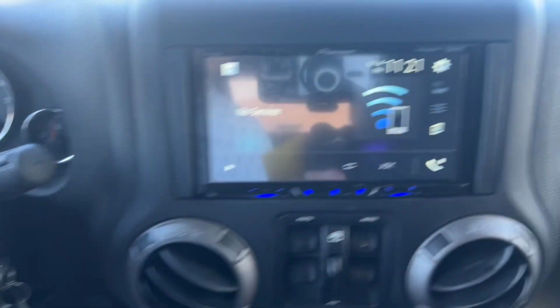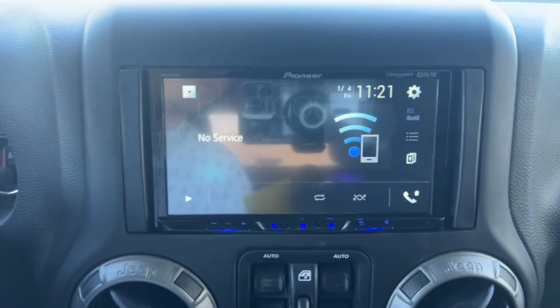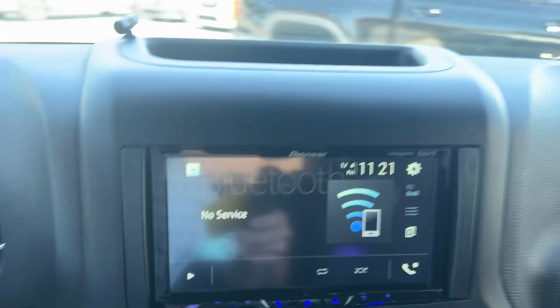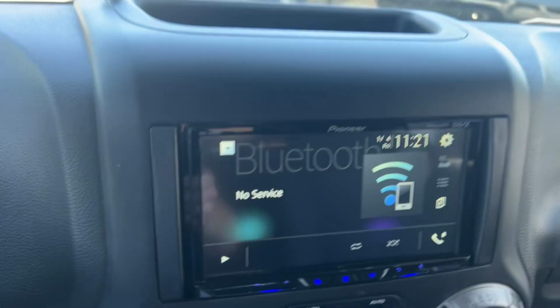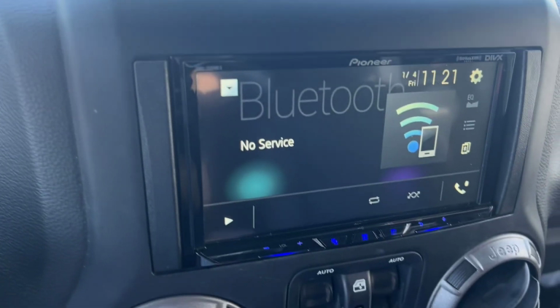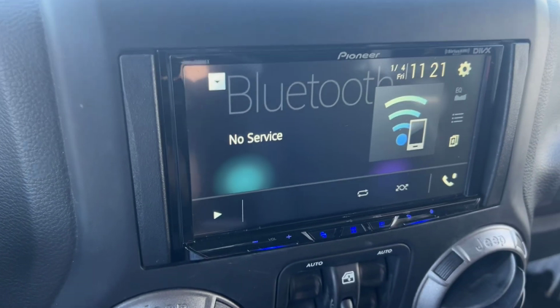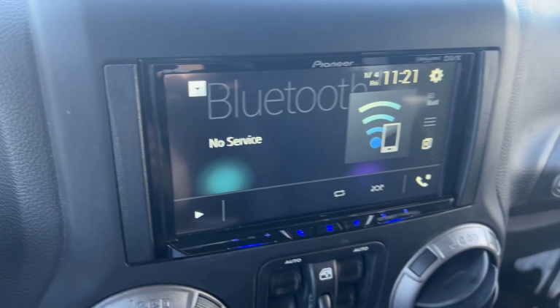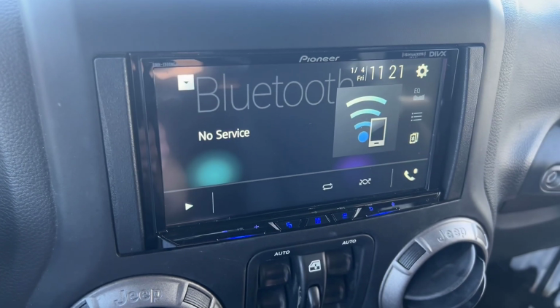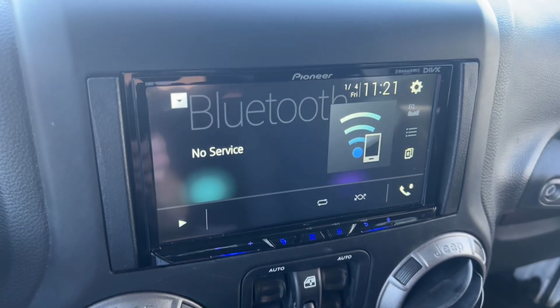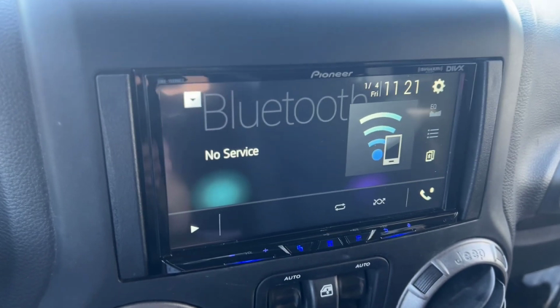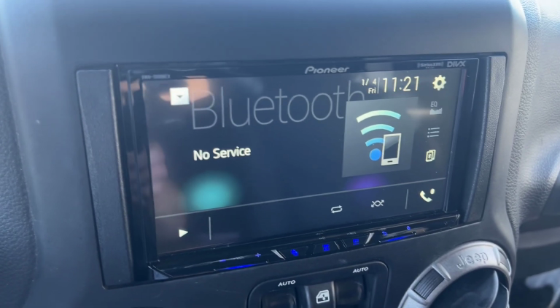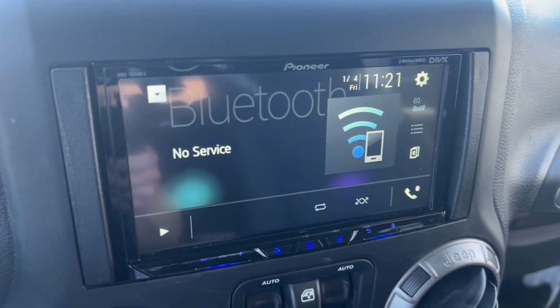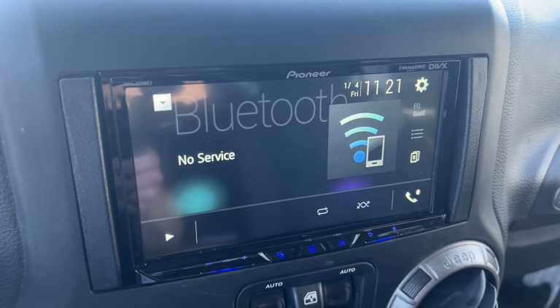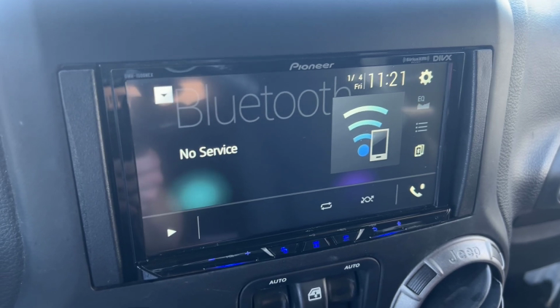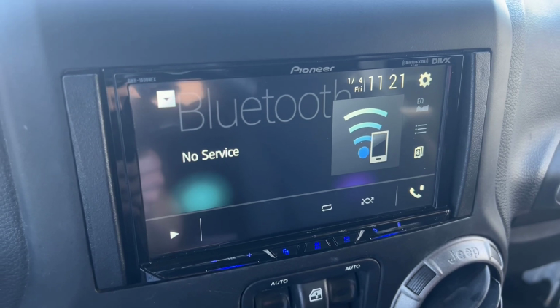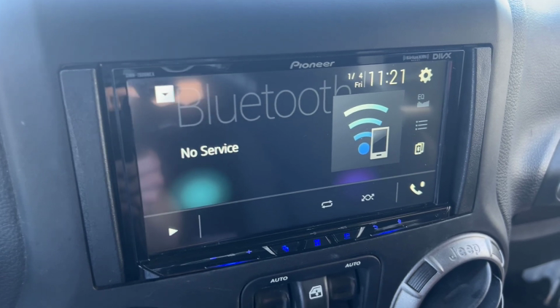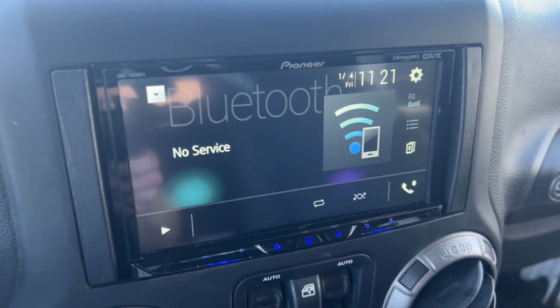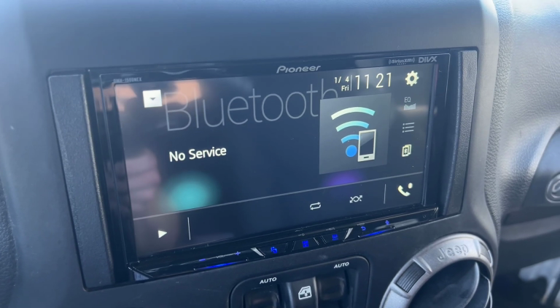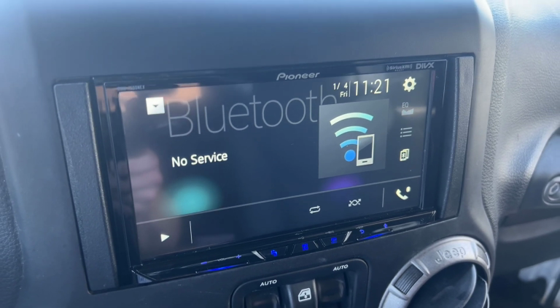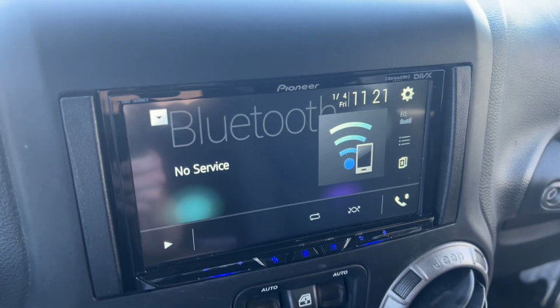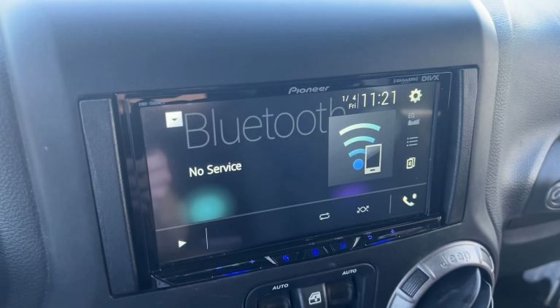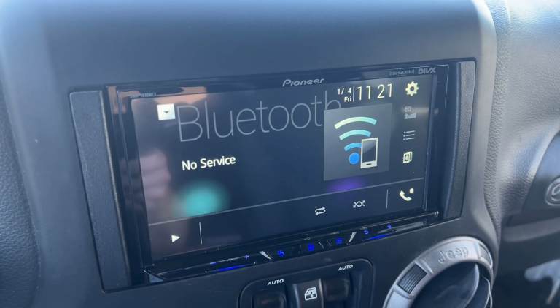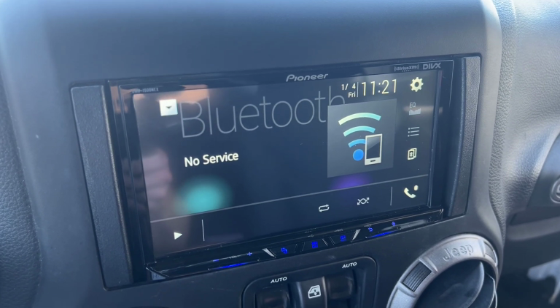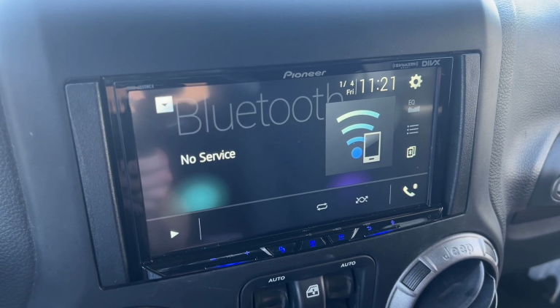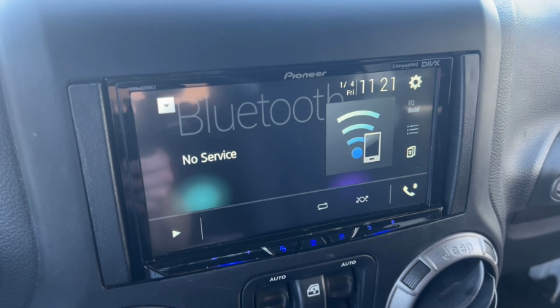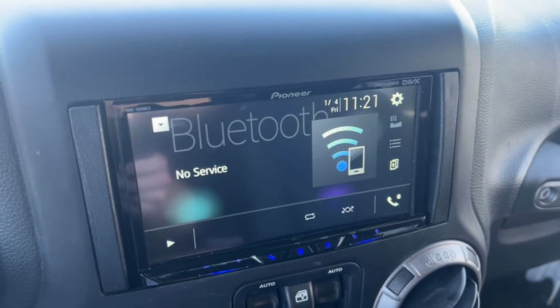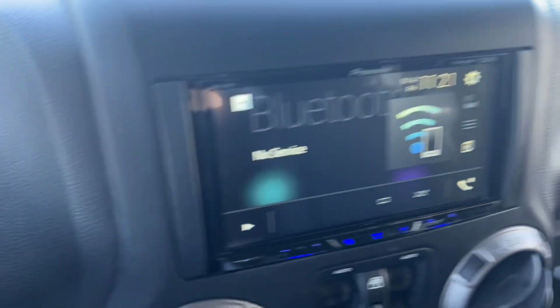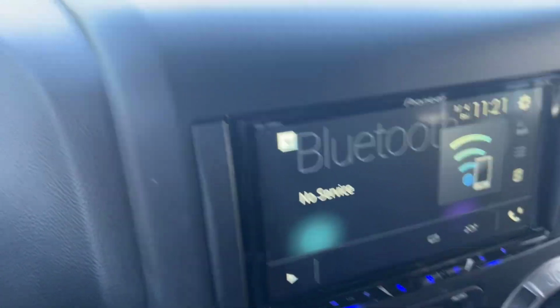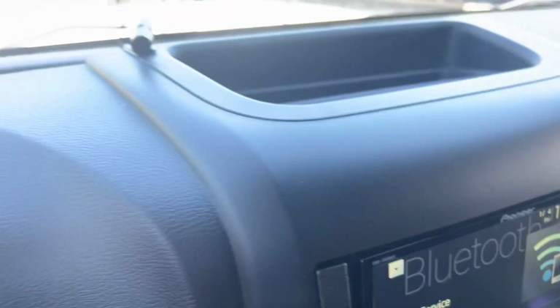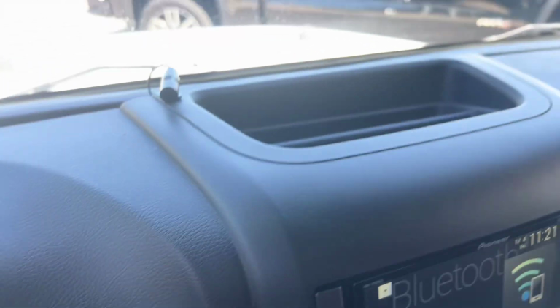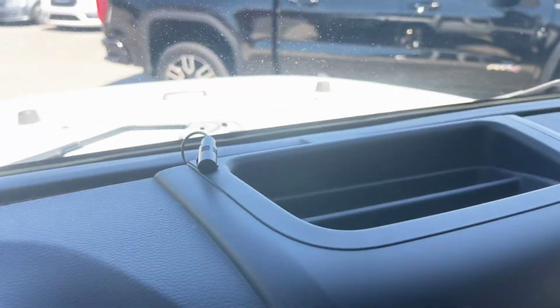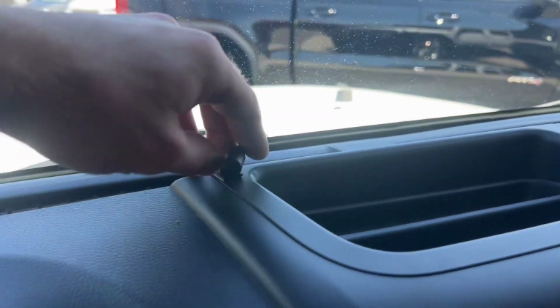We've also got a temperature readout — I'm sure you can change that to Fahrenheit — and a digital compass. Over here we've got a nice big touchscreen display. We've got Bluetooth, aux, radio, all that good stuff. There's probably different apps you can mess around with, like Spotify and stuff. You can take your phone calls on it as well.